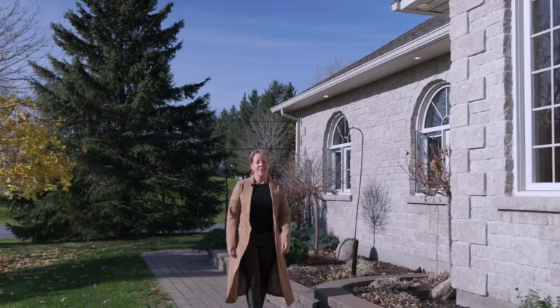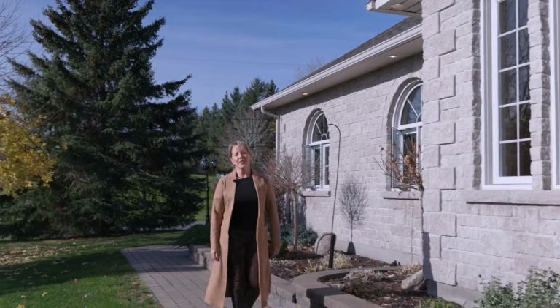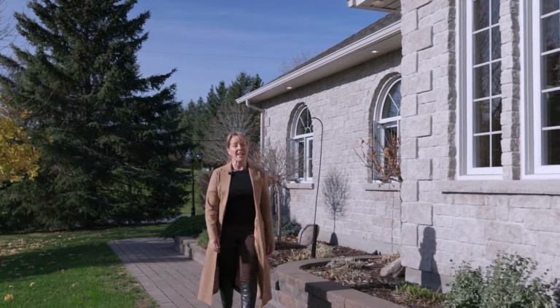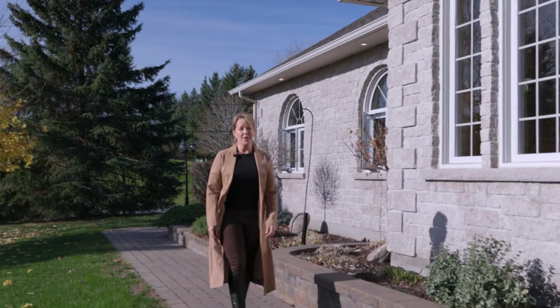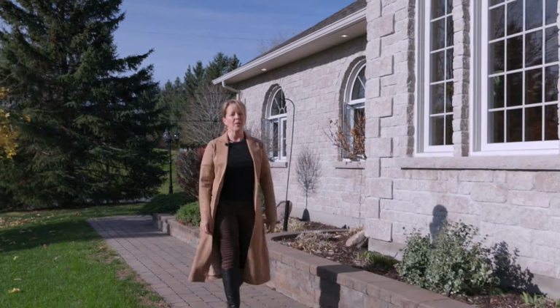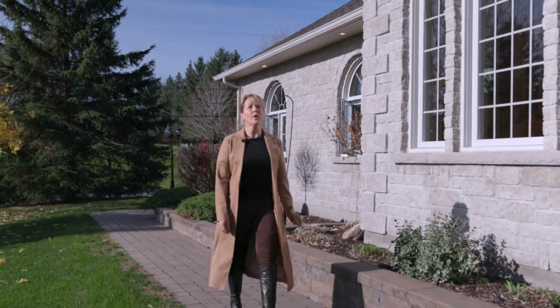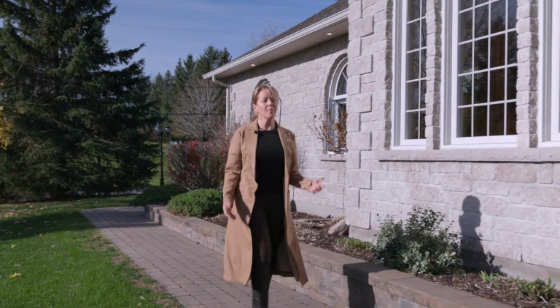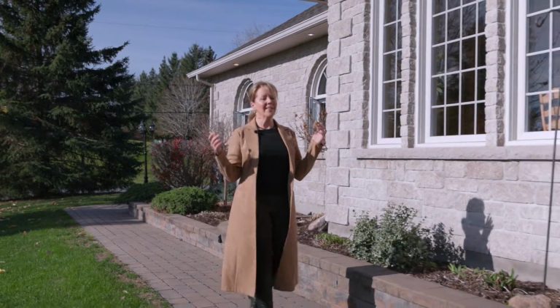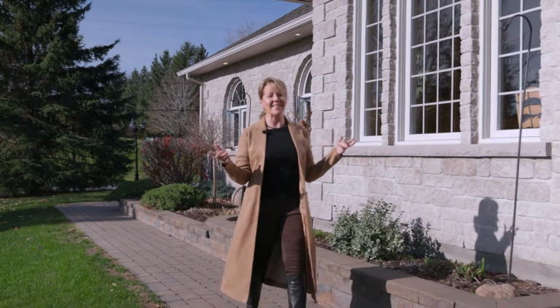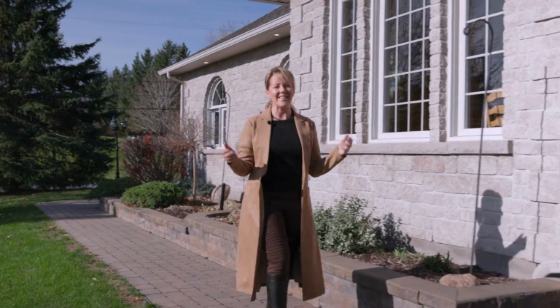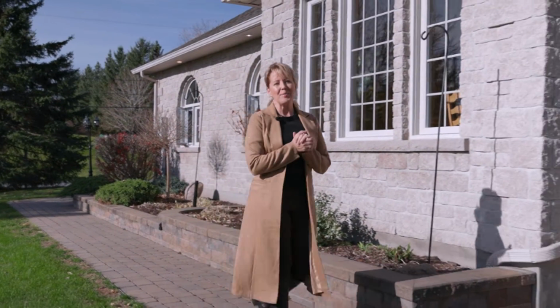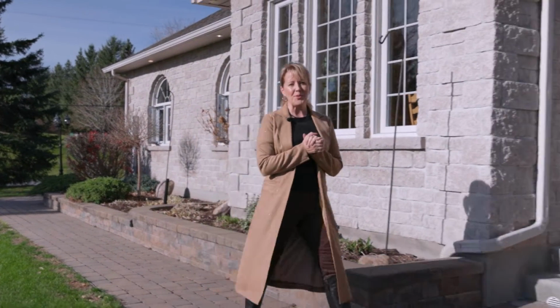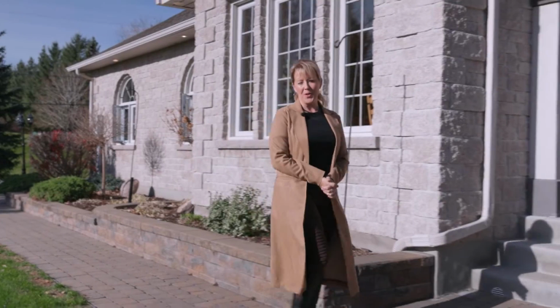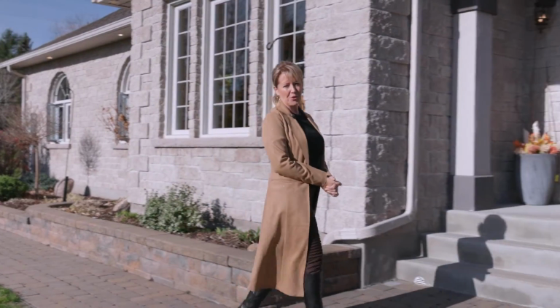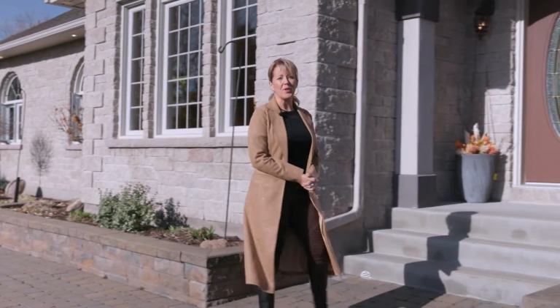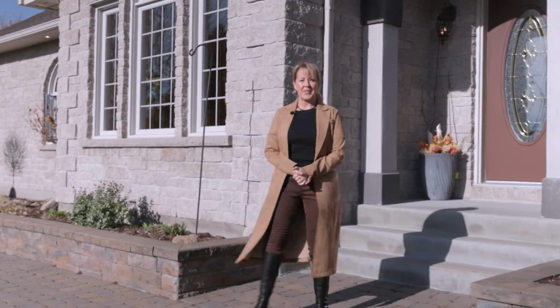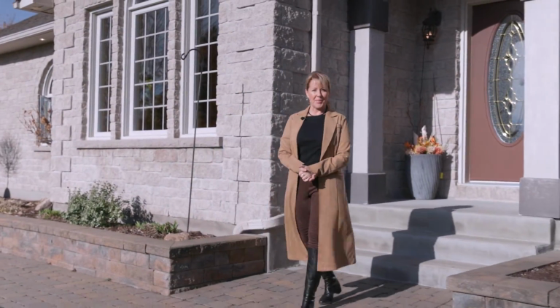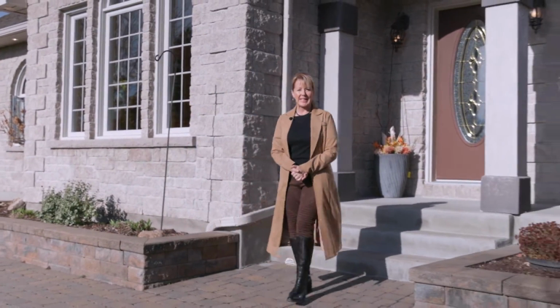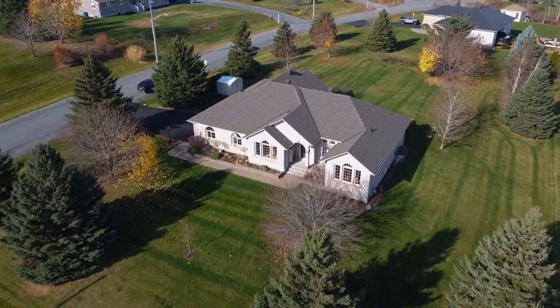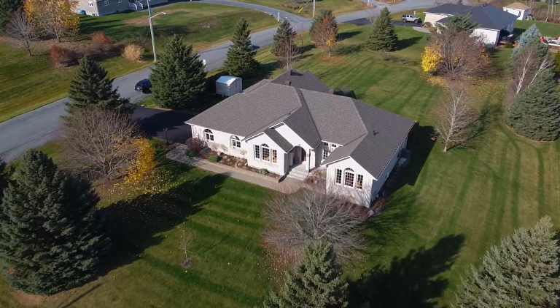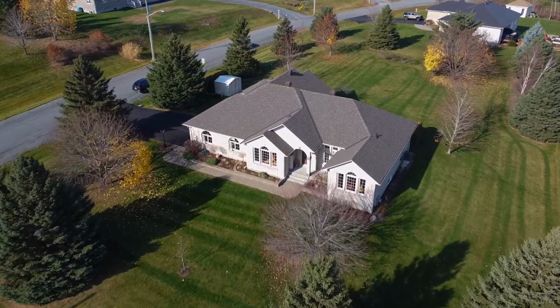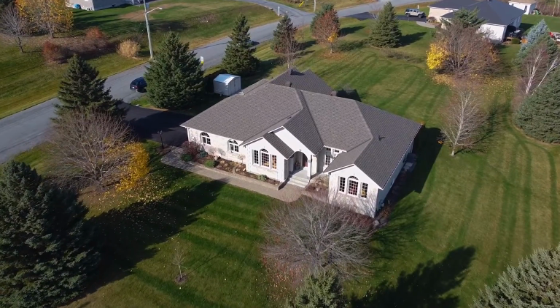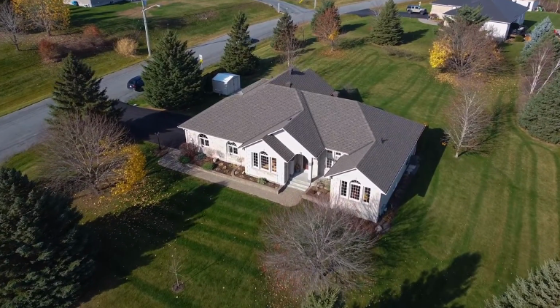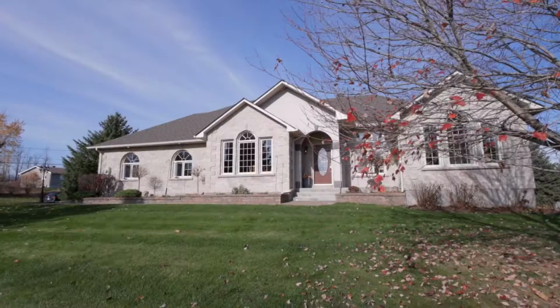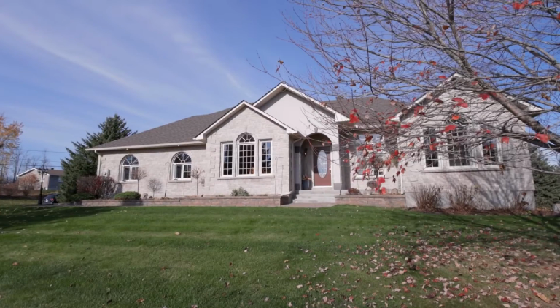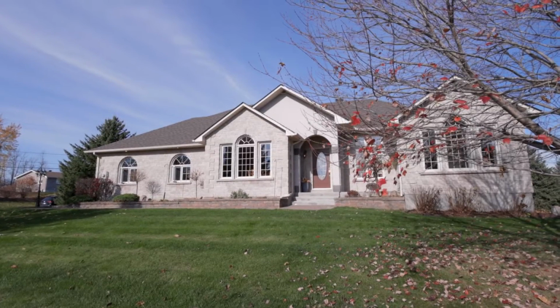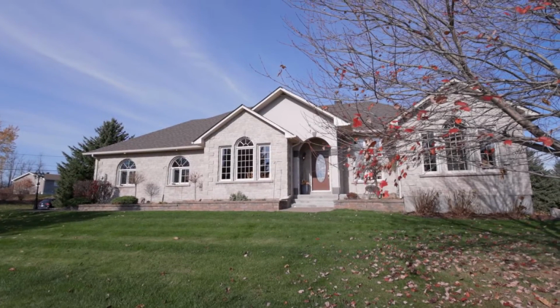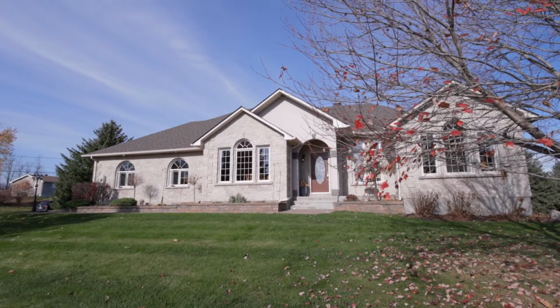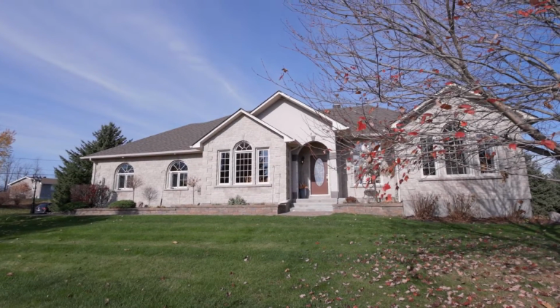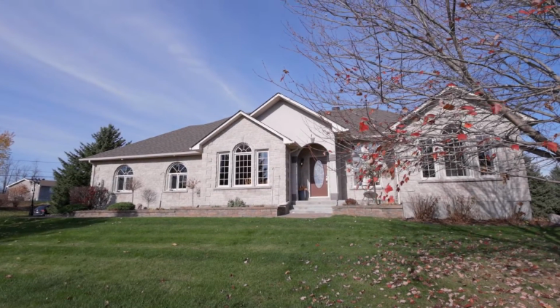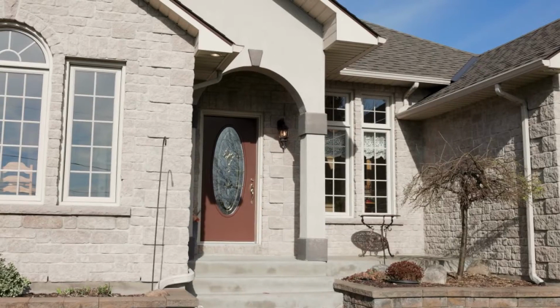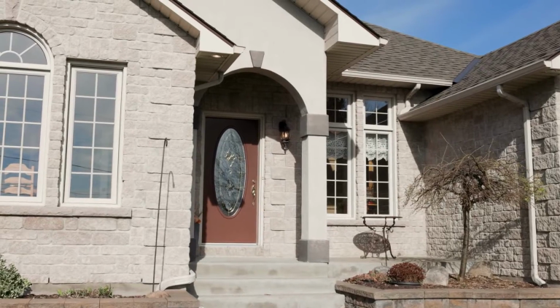If you're looking for the ideal bungalow in a wonderful neighborhood, this is it. I'm Sue Stewart from the Covenich Group of RE-MAX Affiliates Marquee, and this eye-catching bungalow is in the desirable neighborhood of Summerstown Estates. Come on inside, let's have a look.